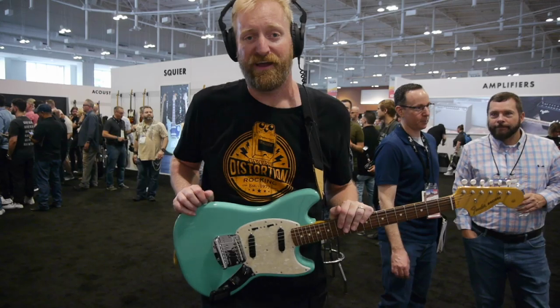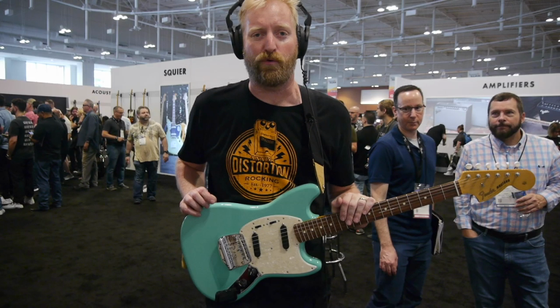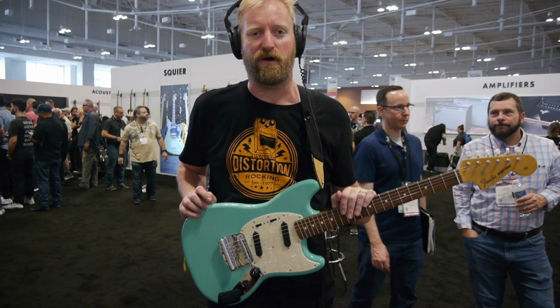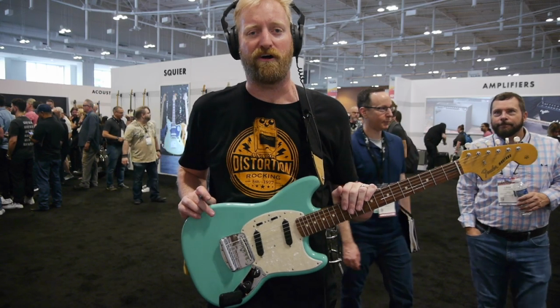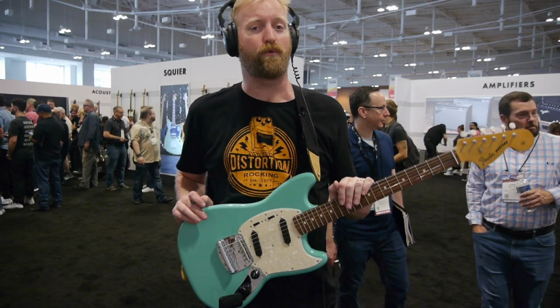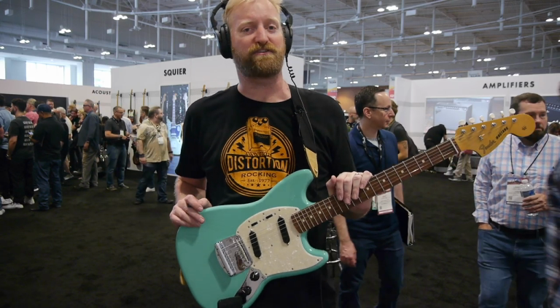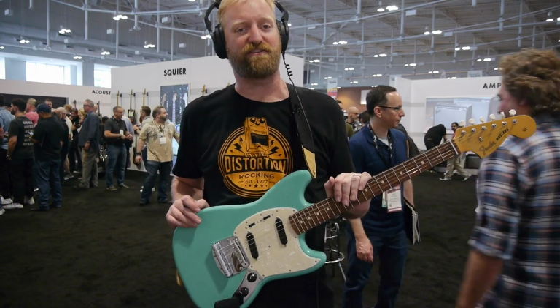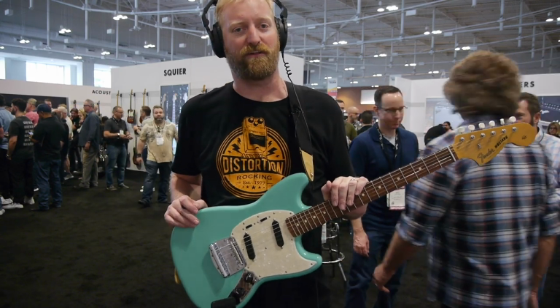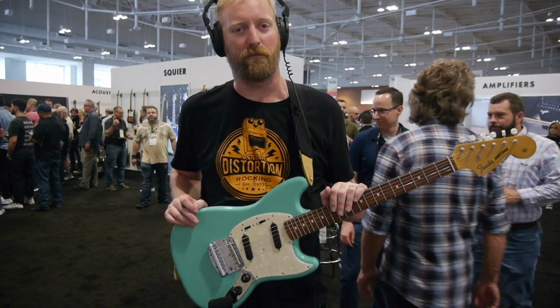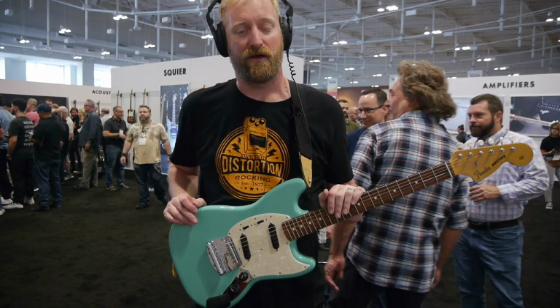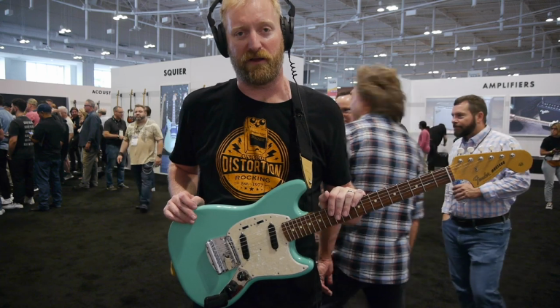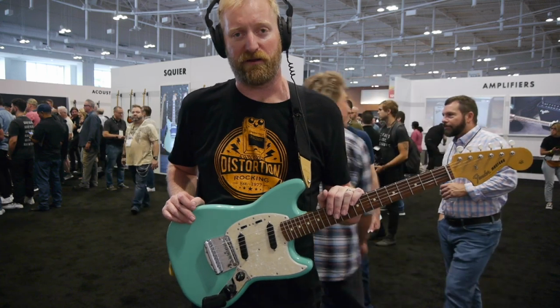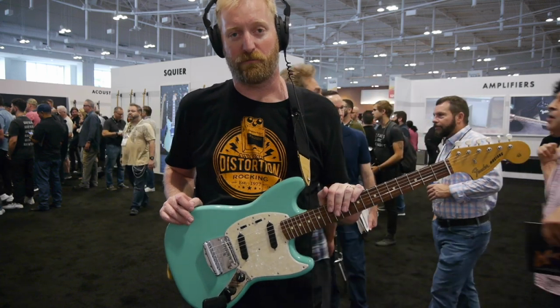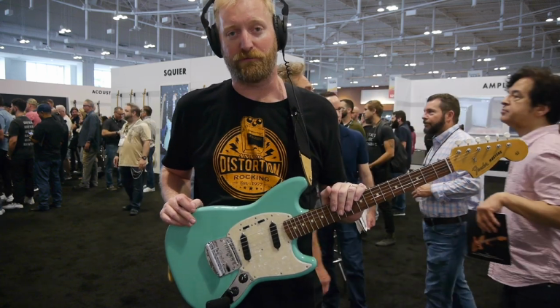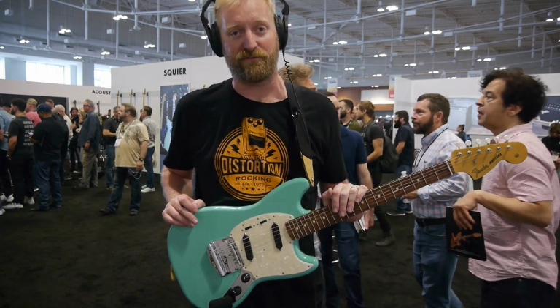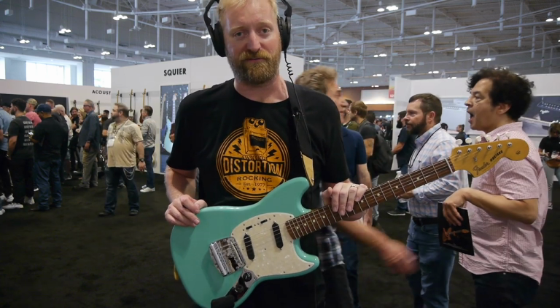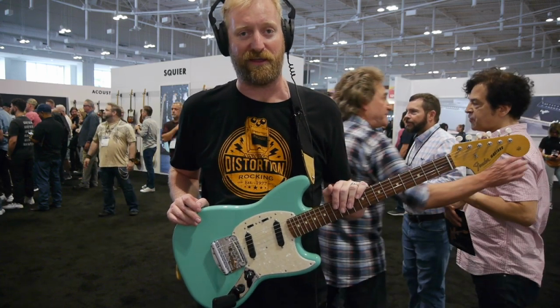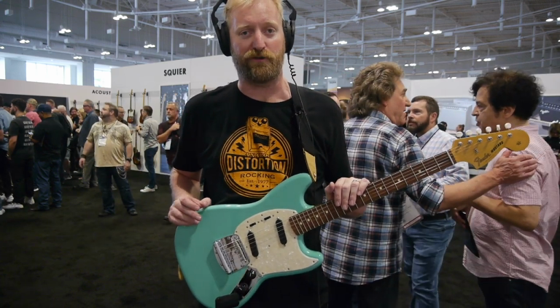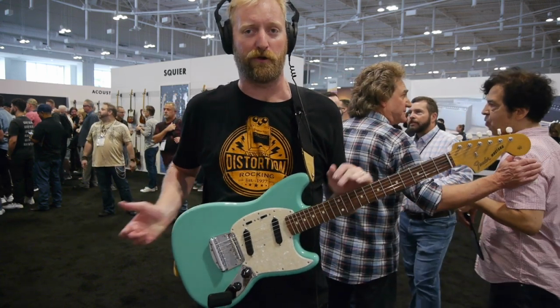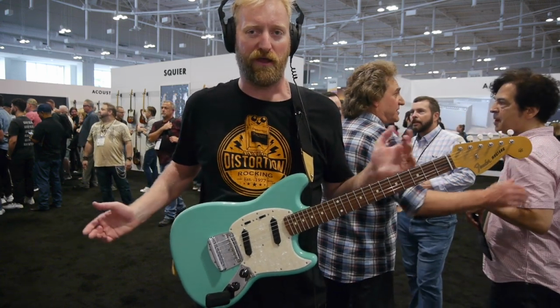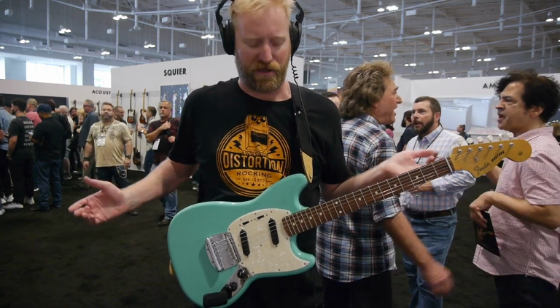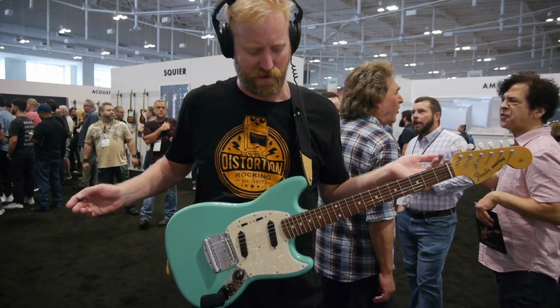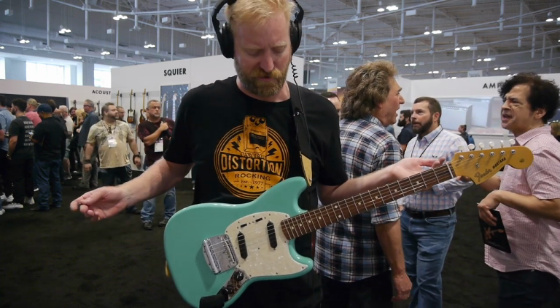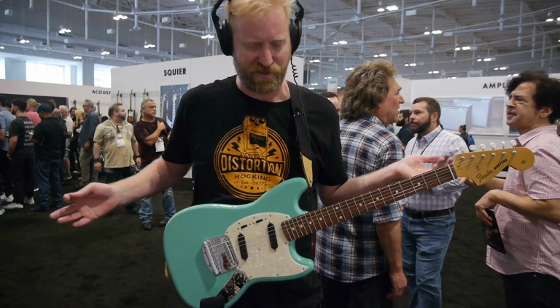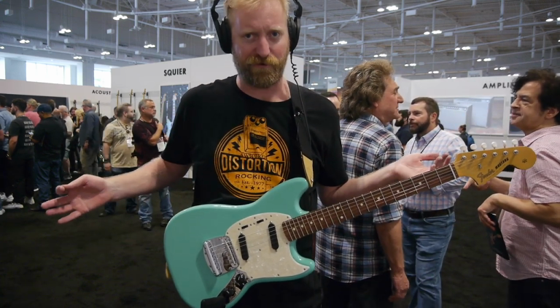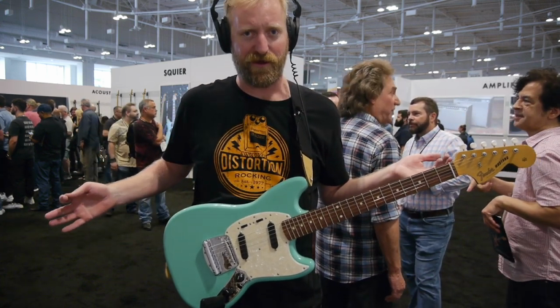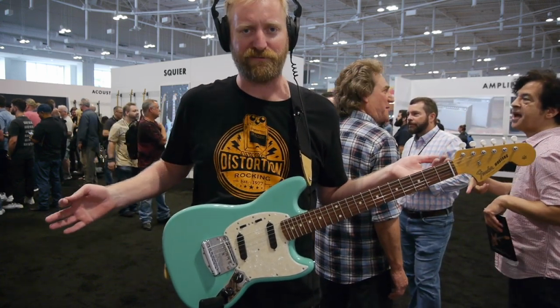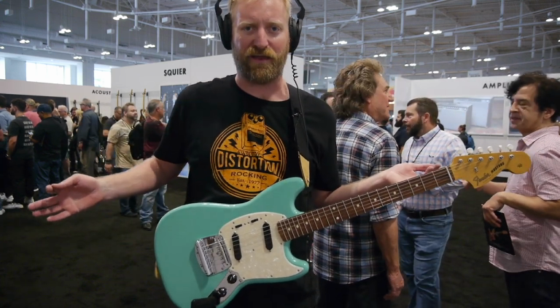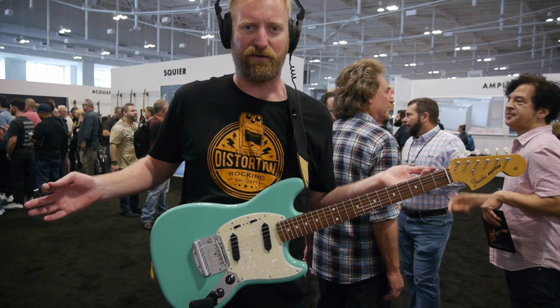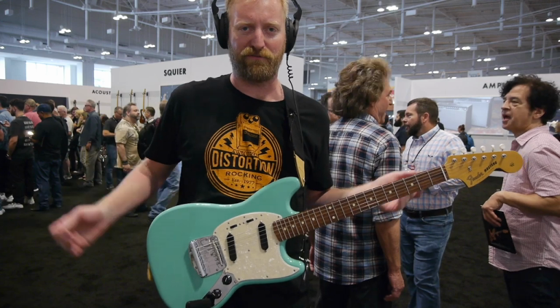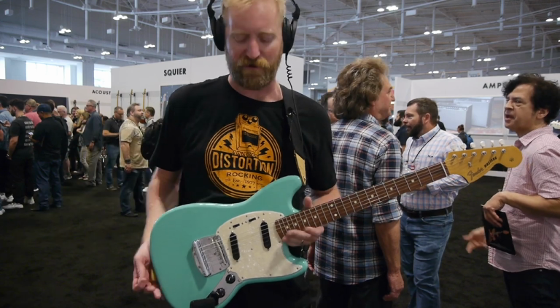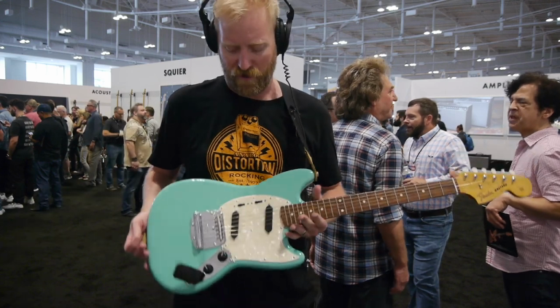Hey everyone, I'm Ryan, you're watching 60 Cycle Hump. I'm here at Summer NAMM 2019 in the Fender booth and I'm gonna check out a Mustang from the Ventera line.